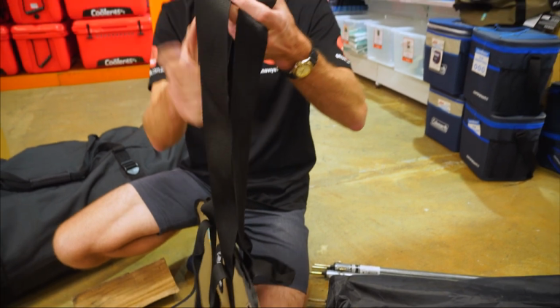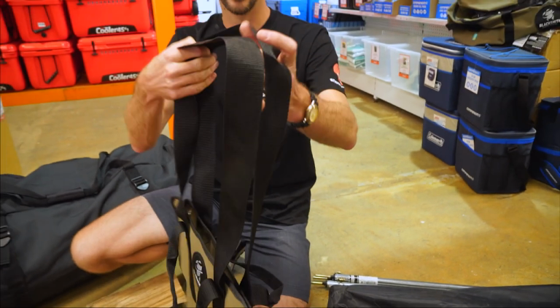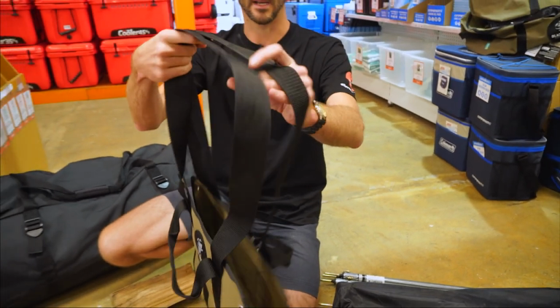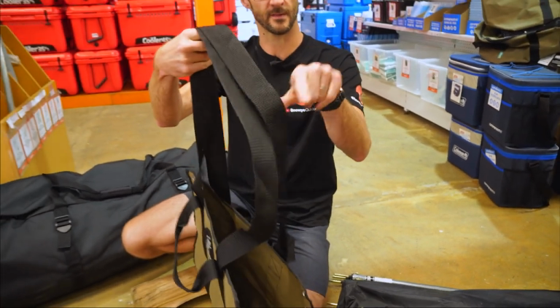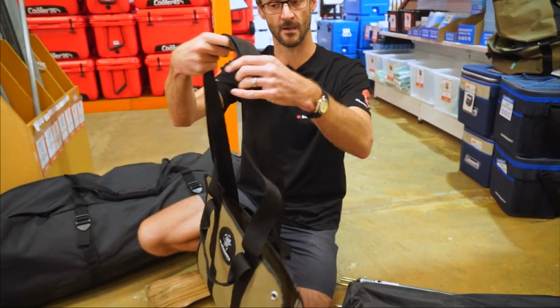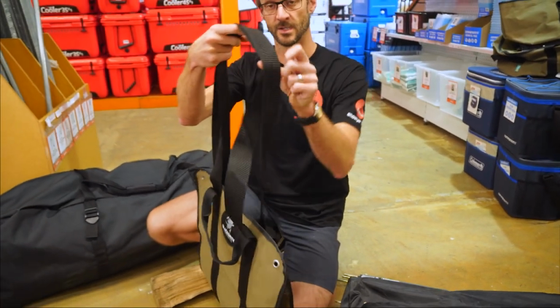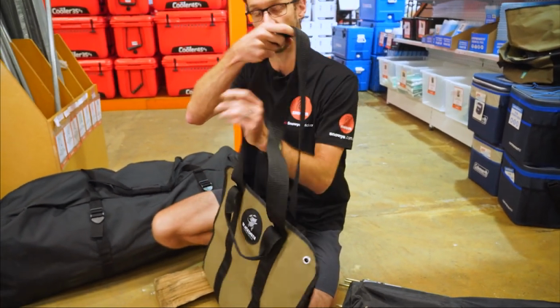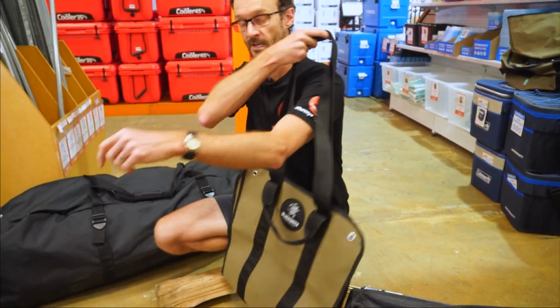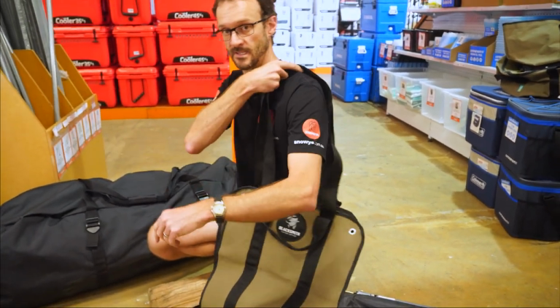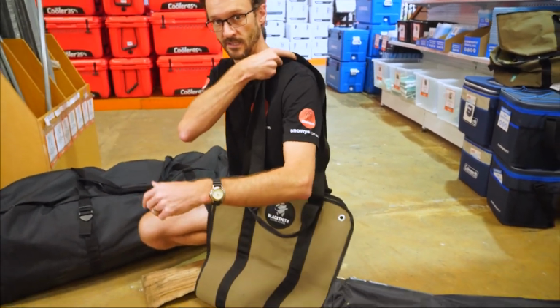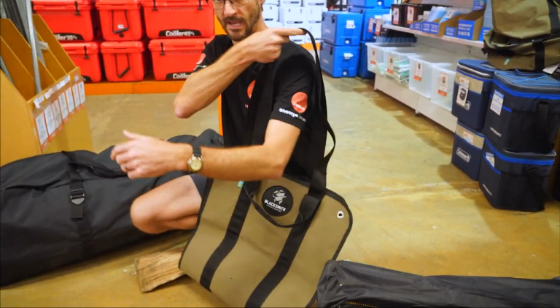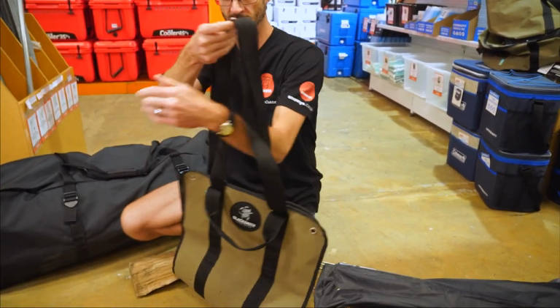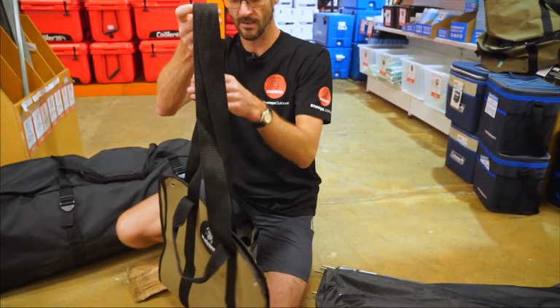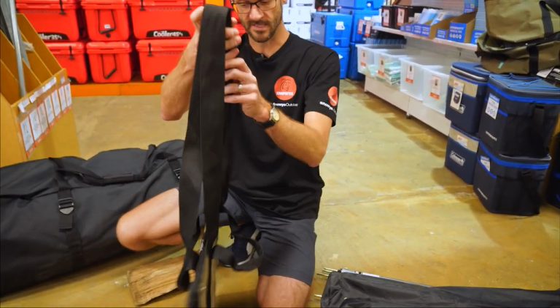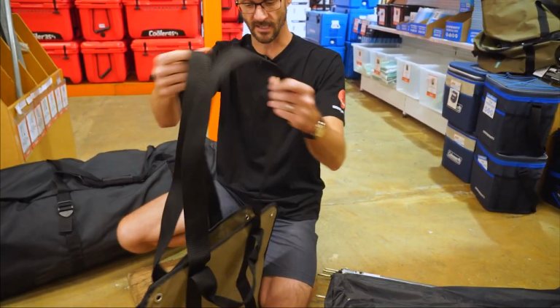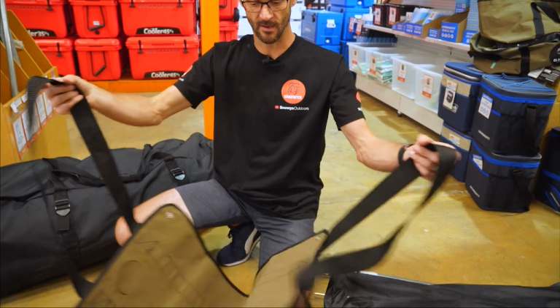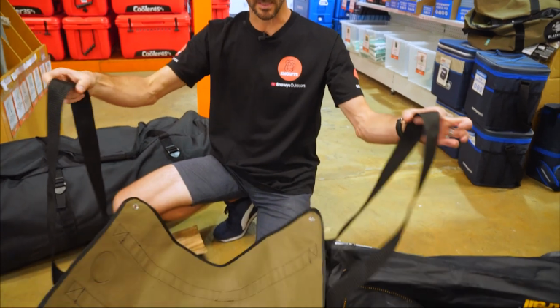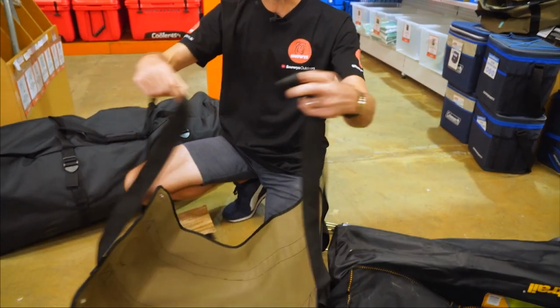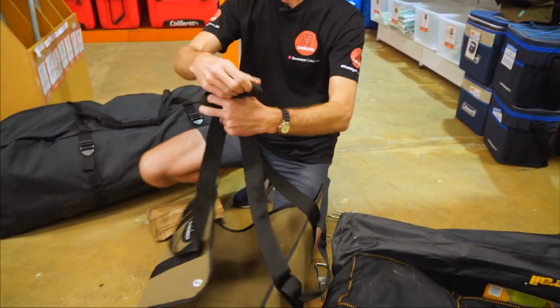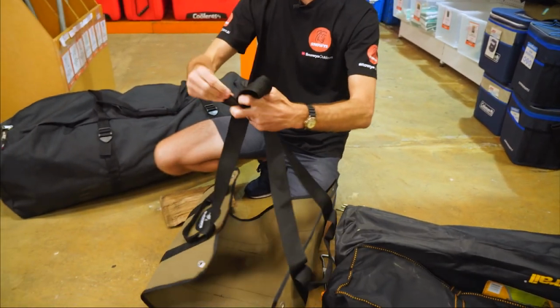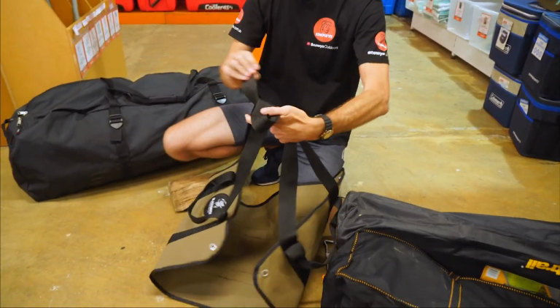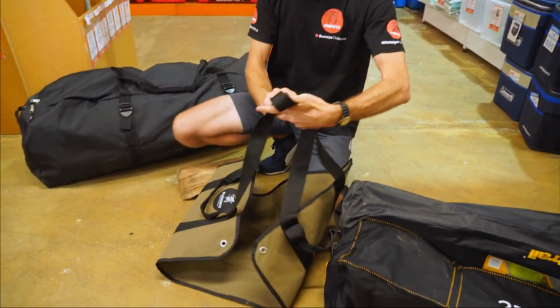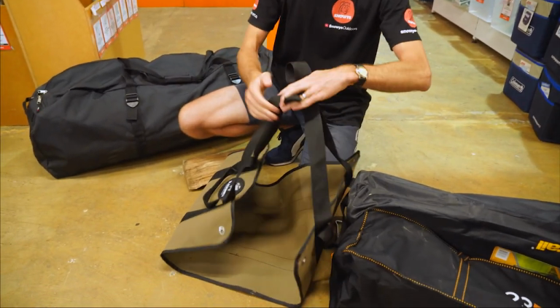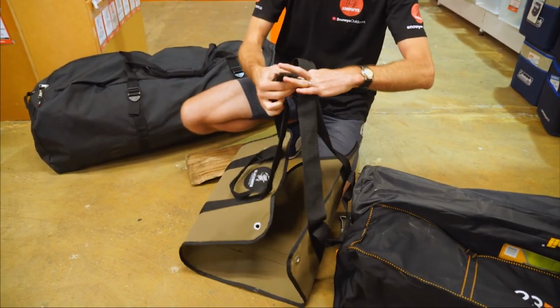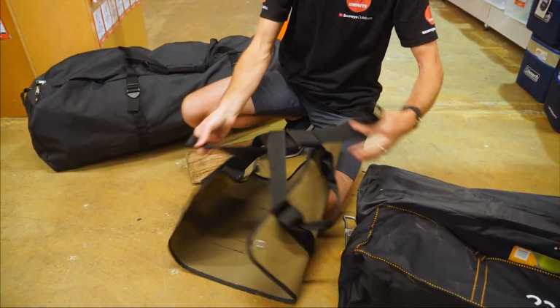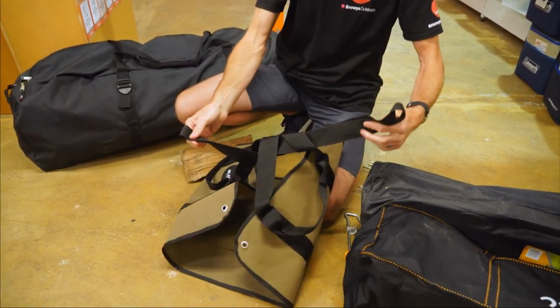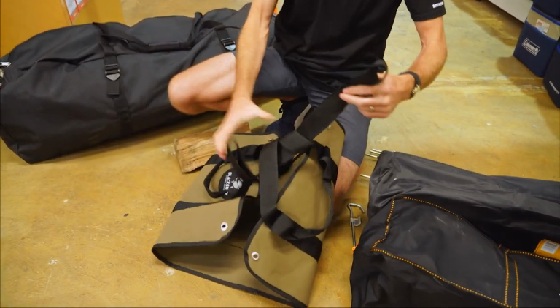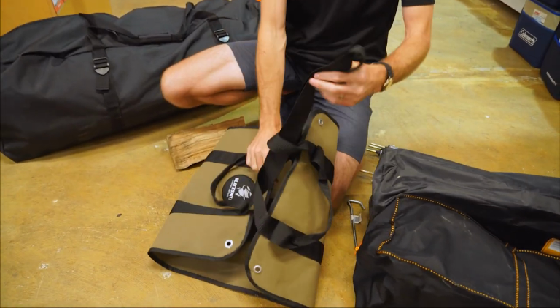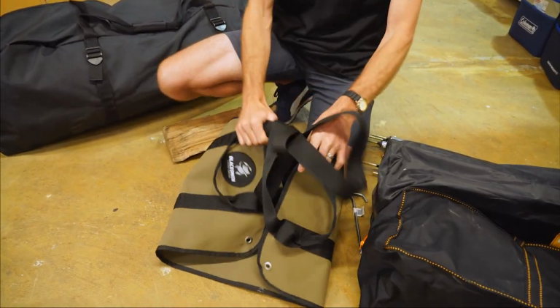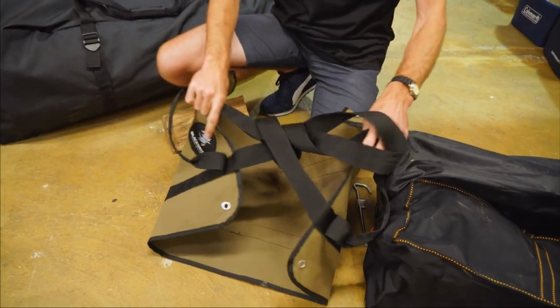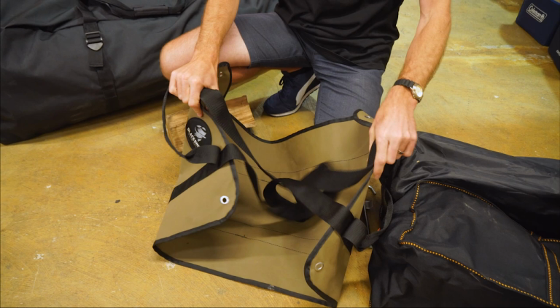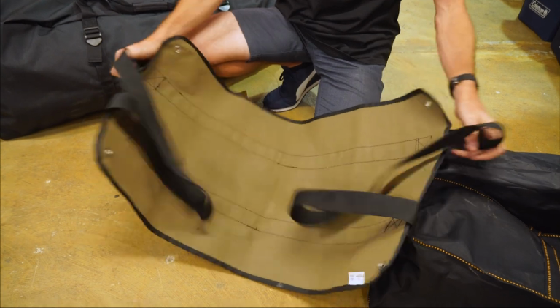What the longer handles do is give you two uses: firstly, to throw this over your shoulder as a sling to carry it; and secondly, when it's full, to tie it up over the top to secure it — and I'll show you a bit more on that shortly.